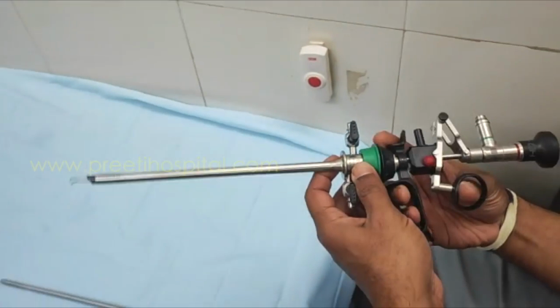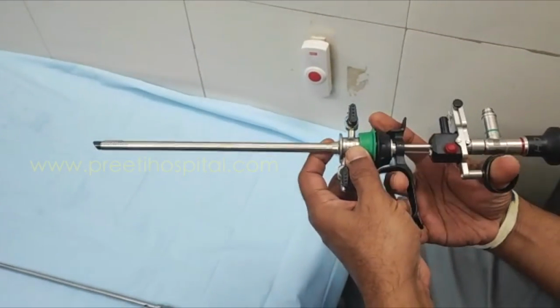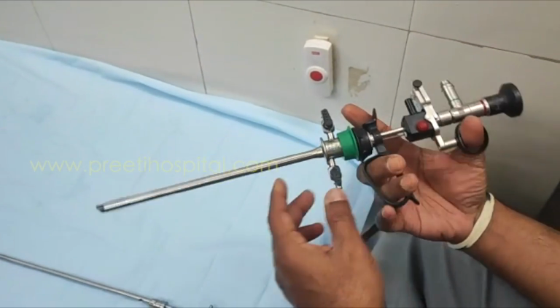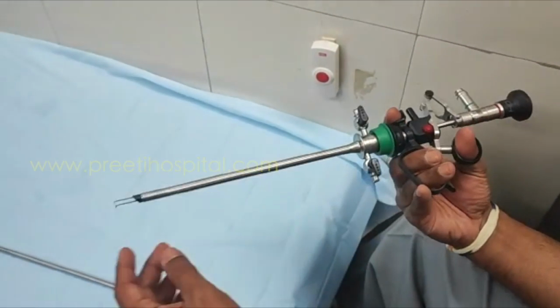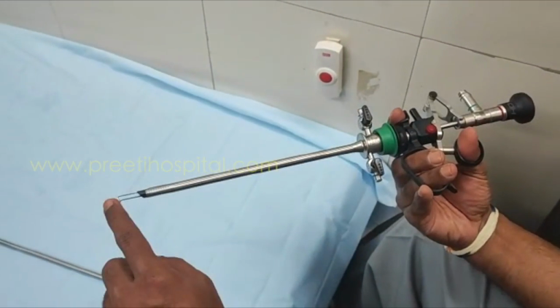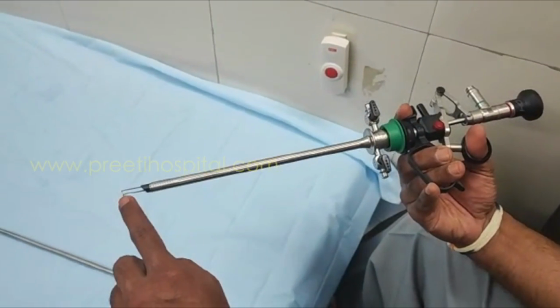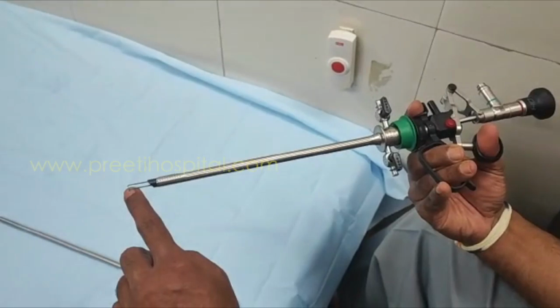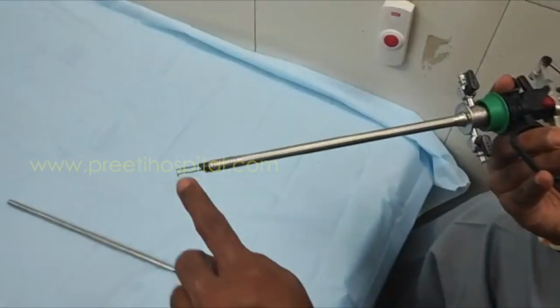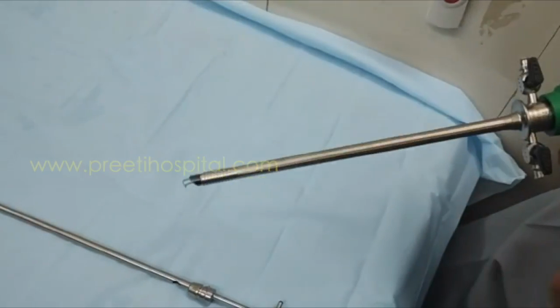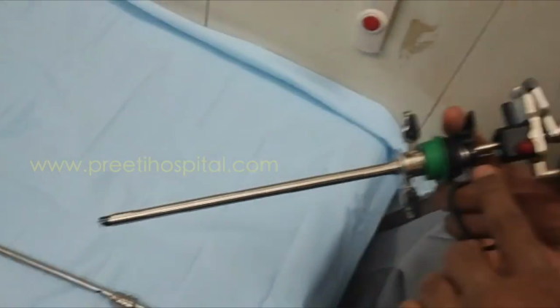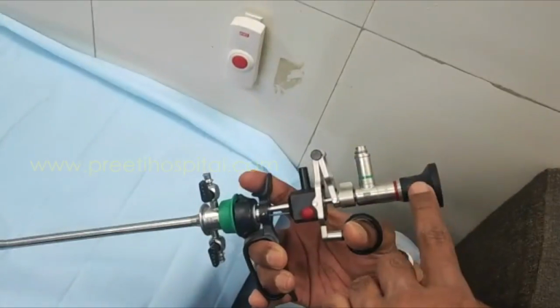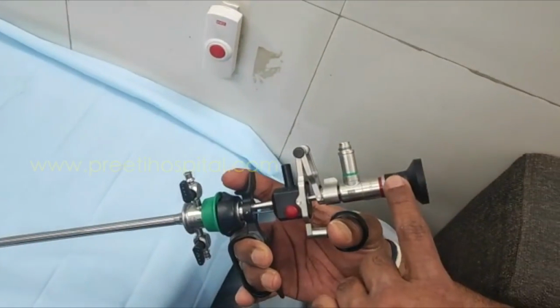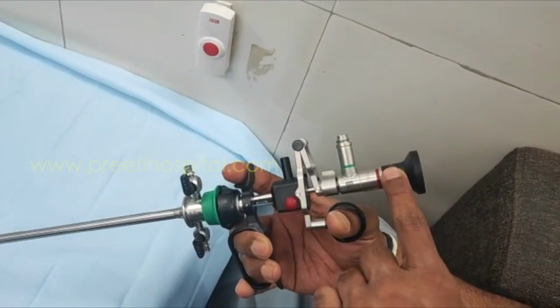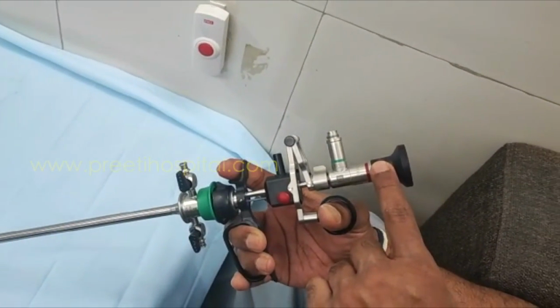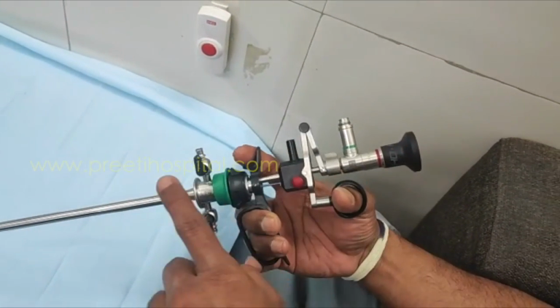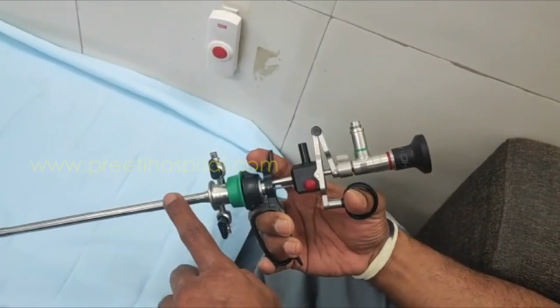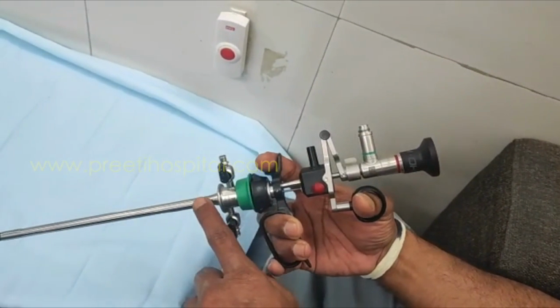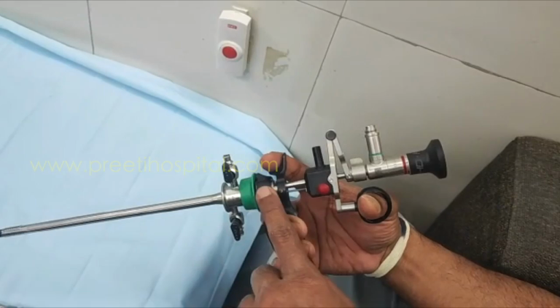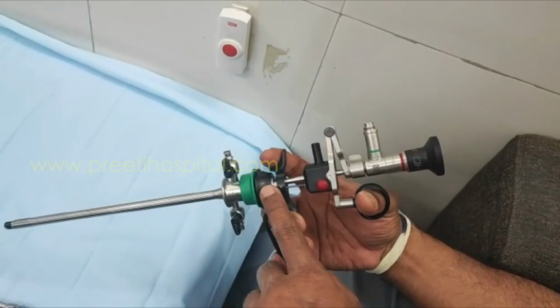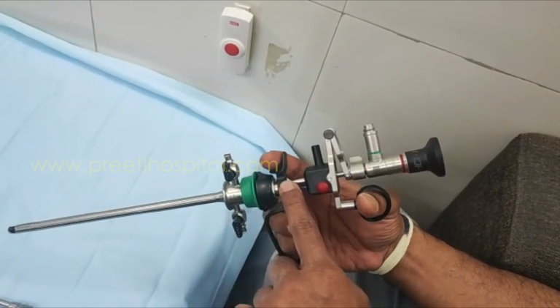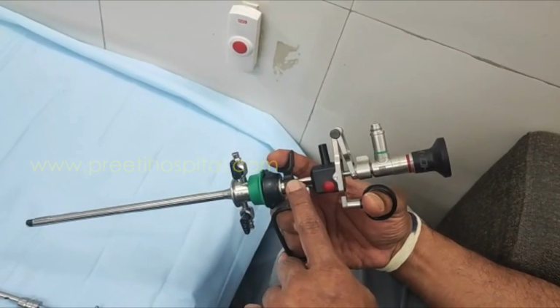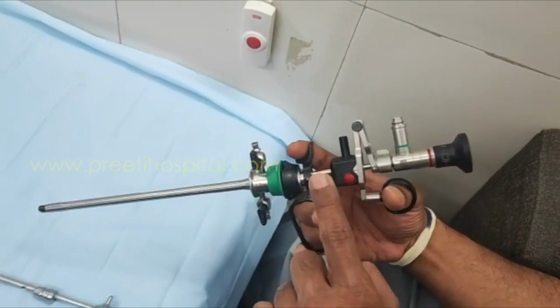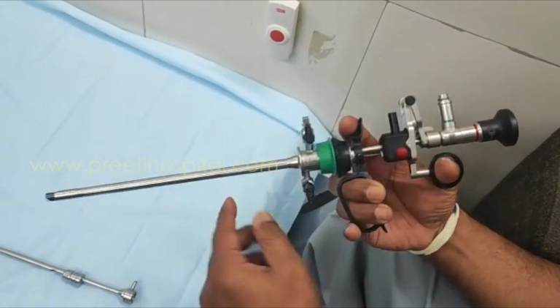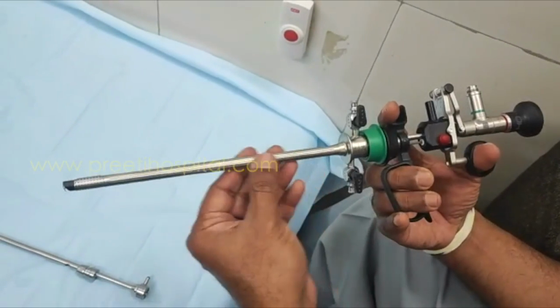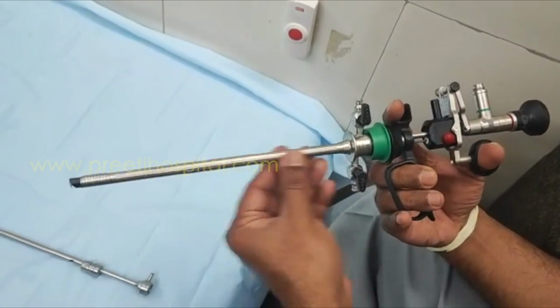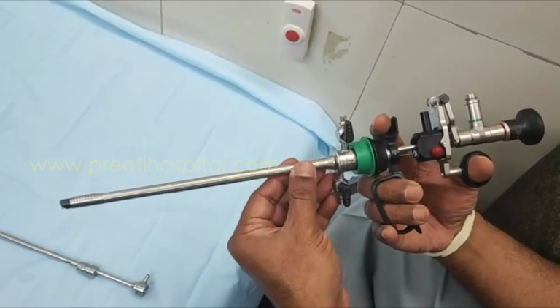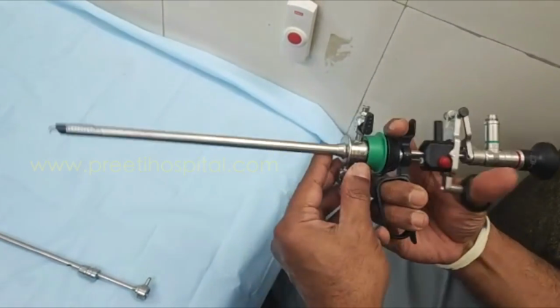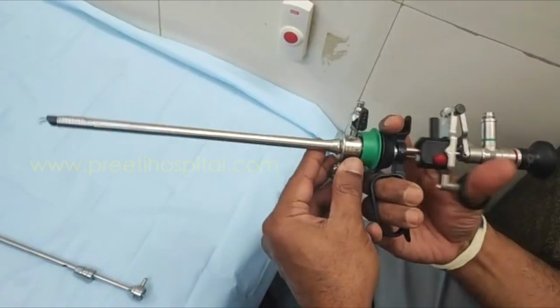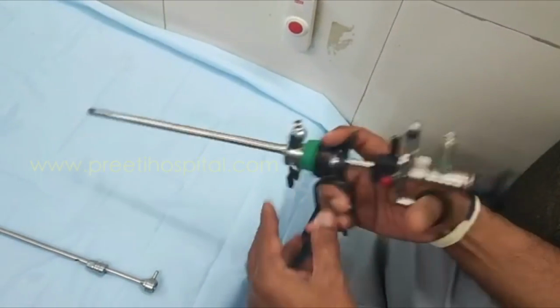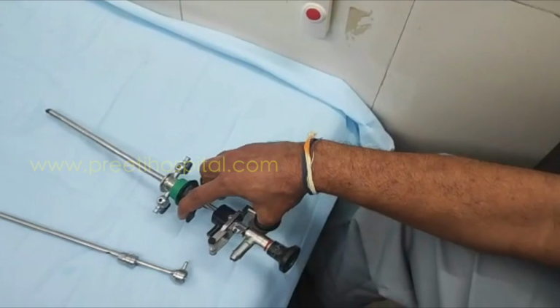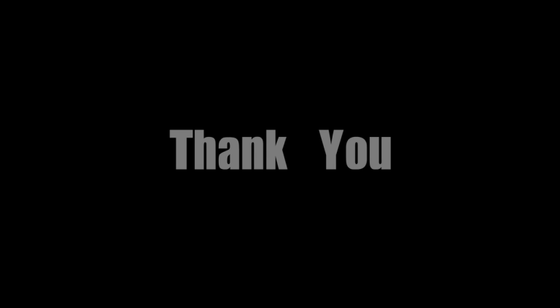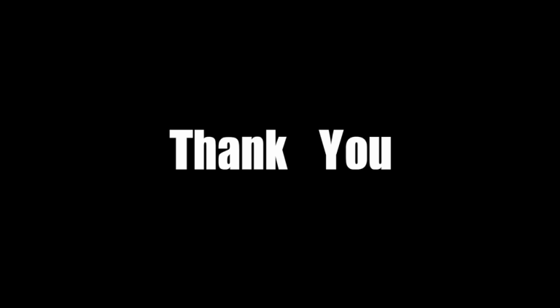So the loop is different but the telescope is the same. This is 22 by 24 Wolf, which is very useful in small urethra for TURP. Thank you.